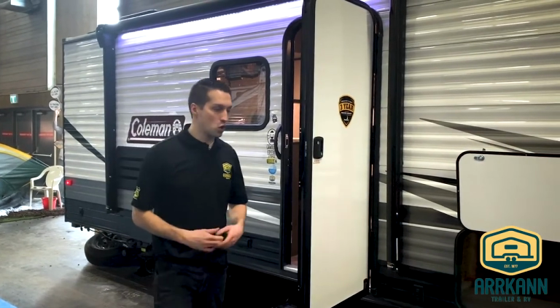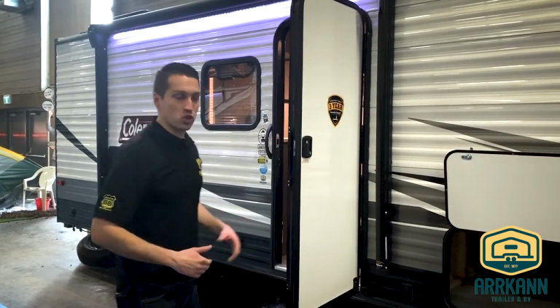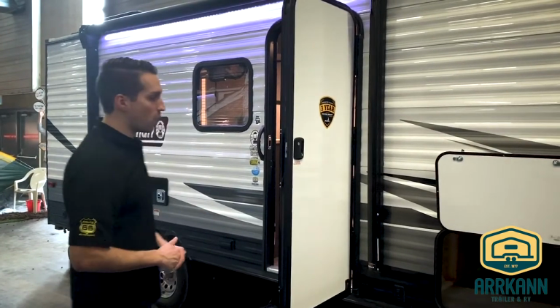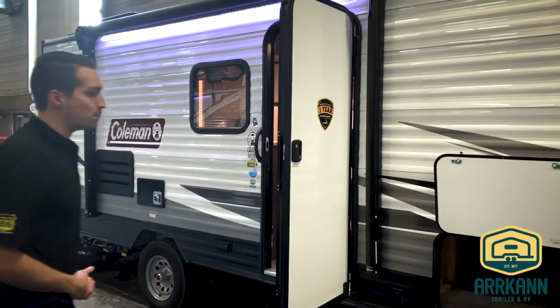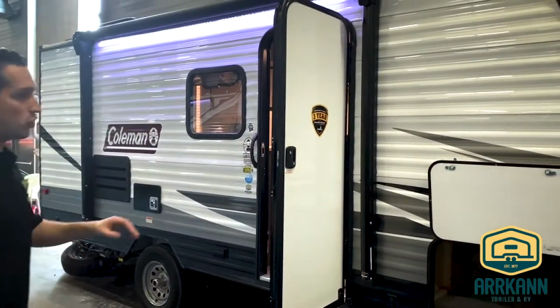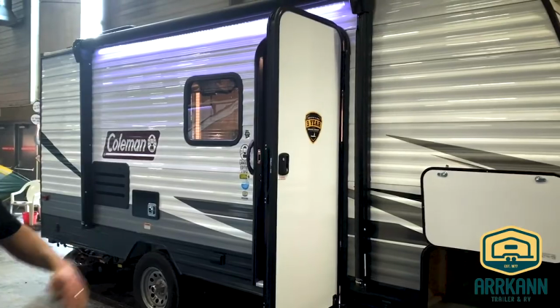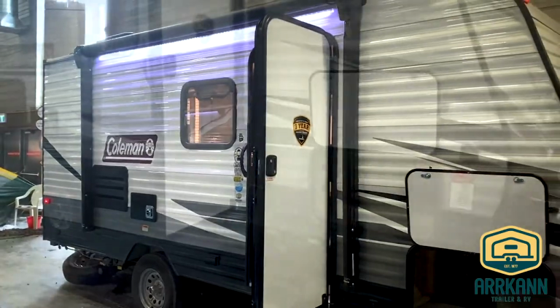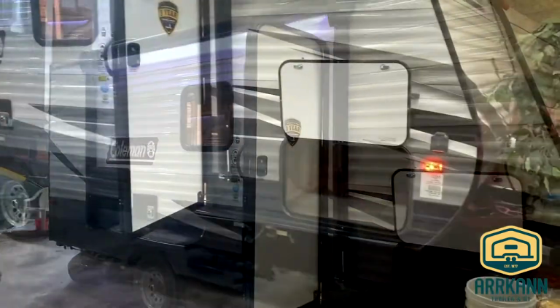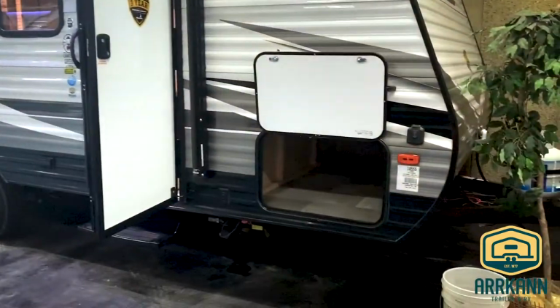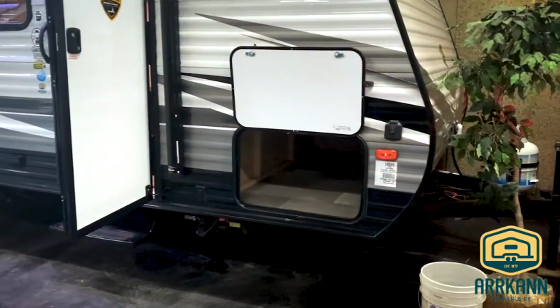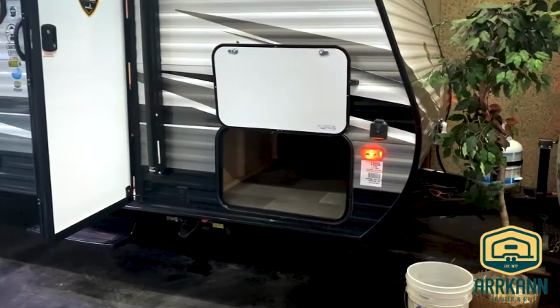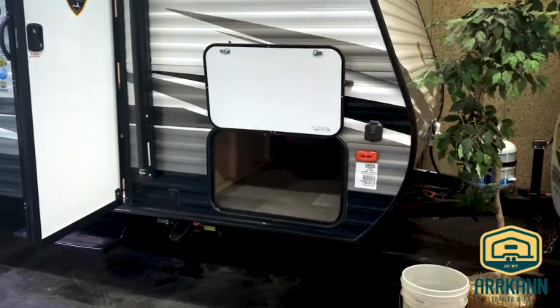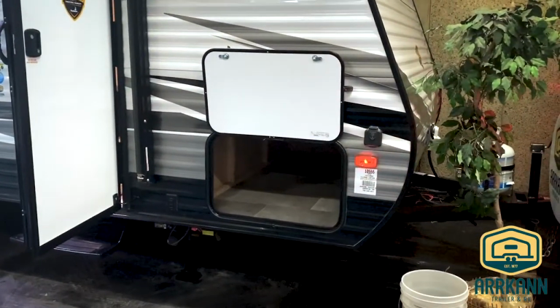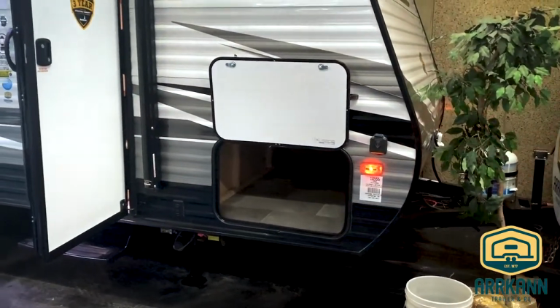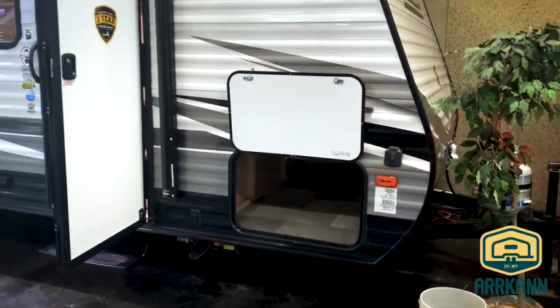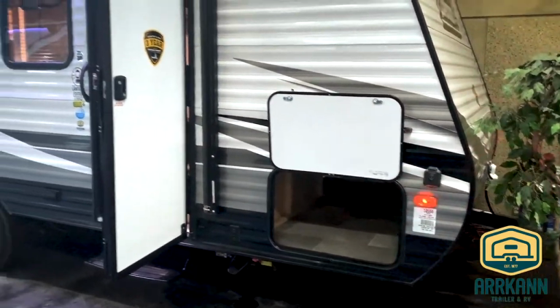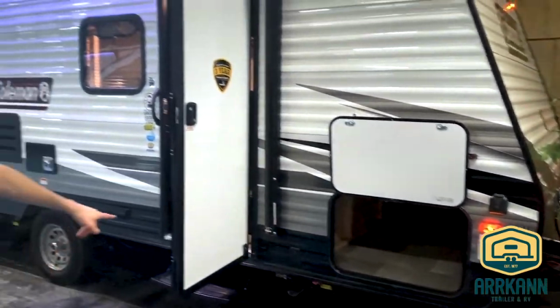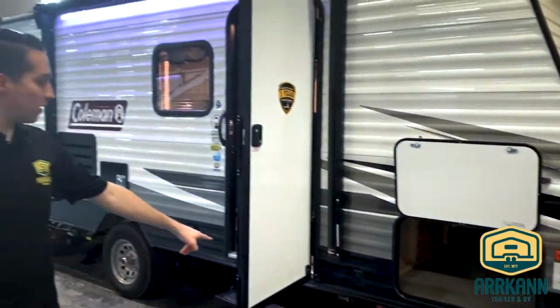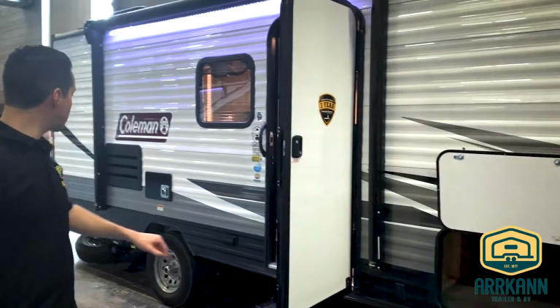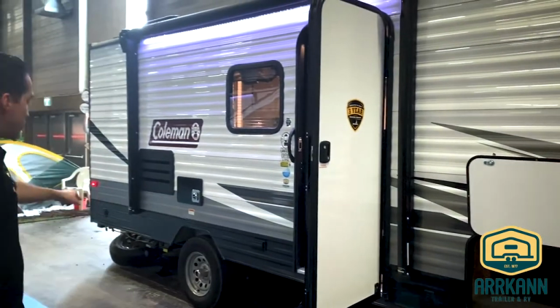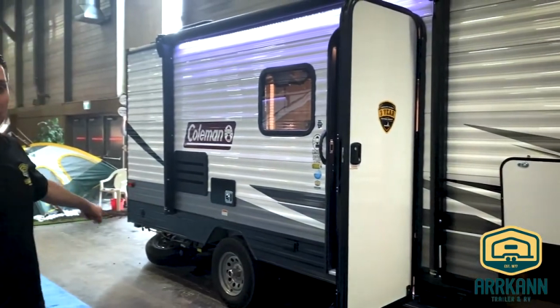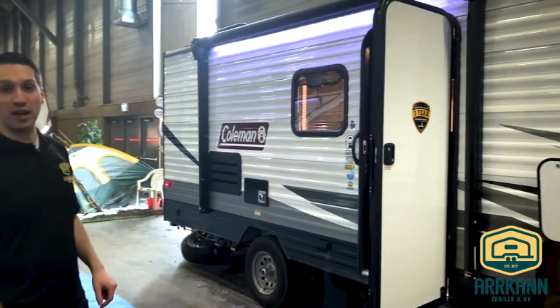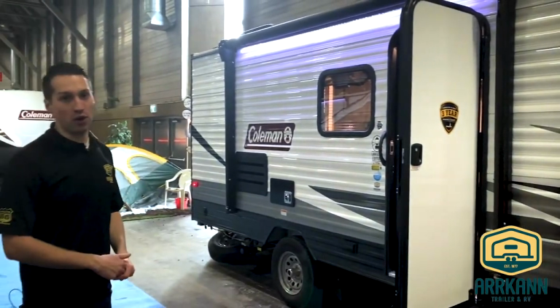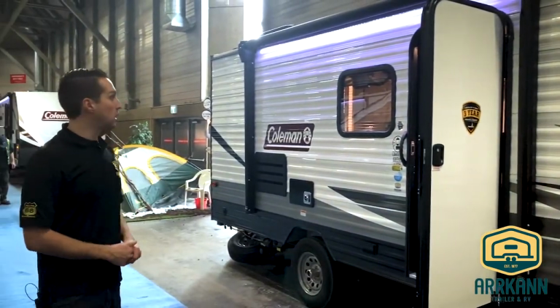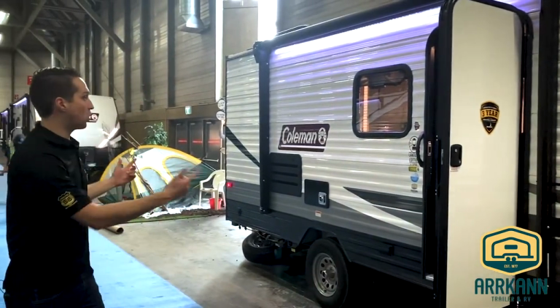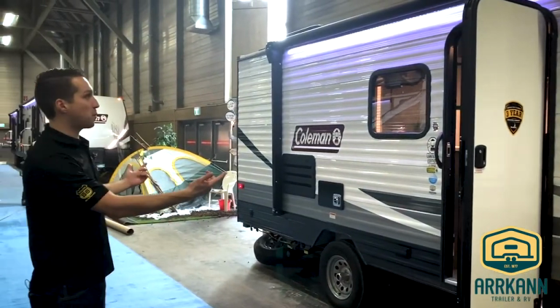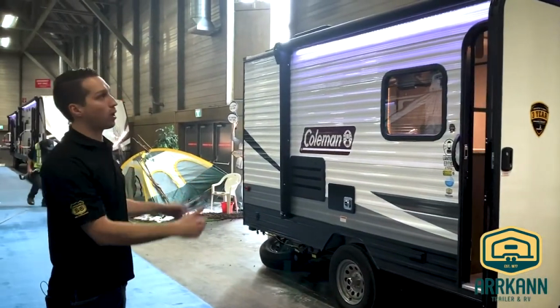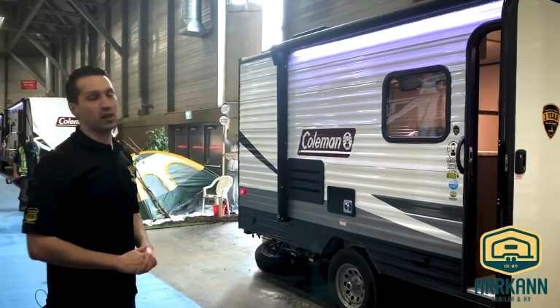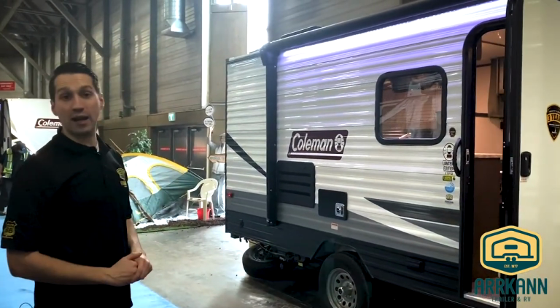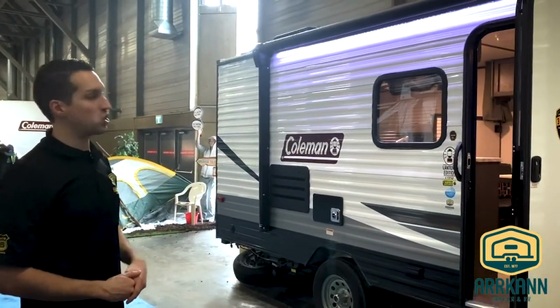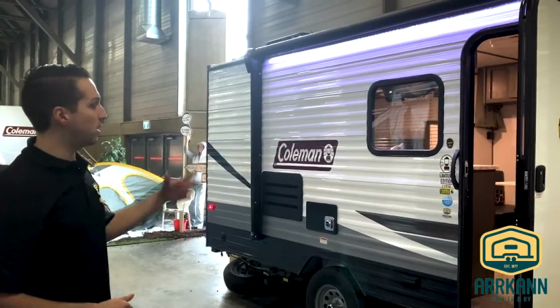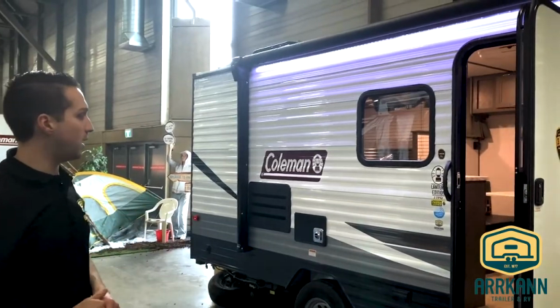Starting on the outside, you'll notice a nice big baggage door. We're only about 21 feet total here. New this year, they added electric stabilizer jacks, front and rear. And that's to go with the power awning that they already had last year with the LED lighting.